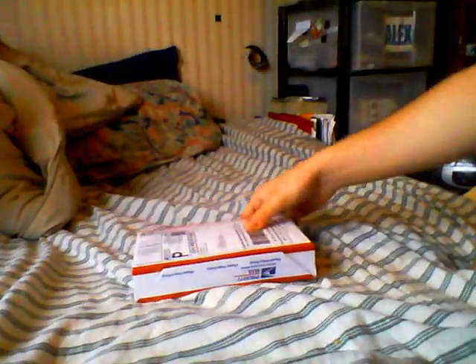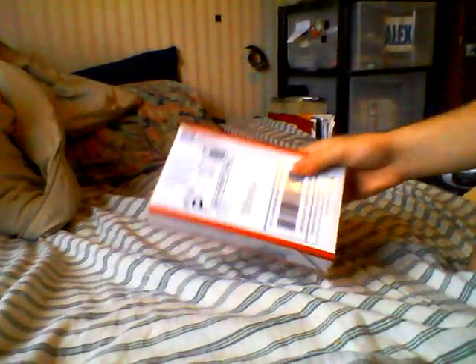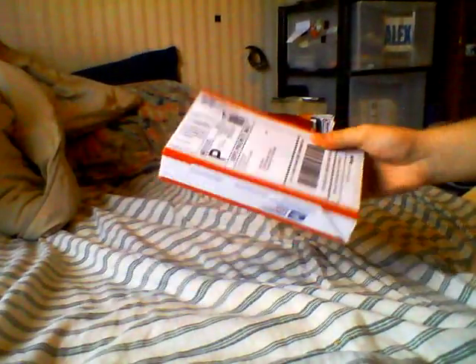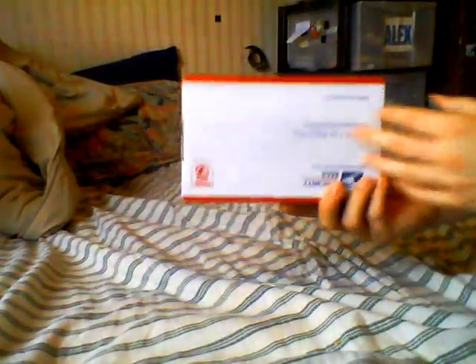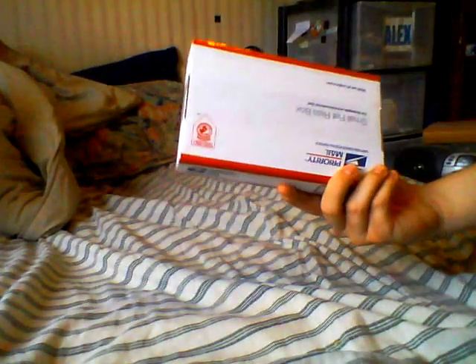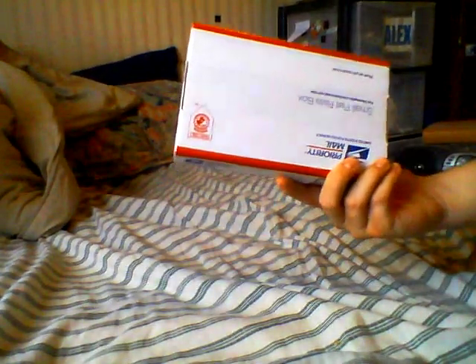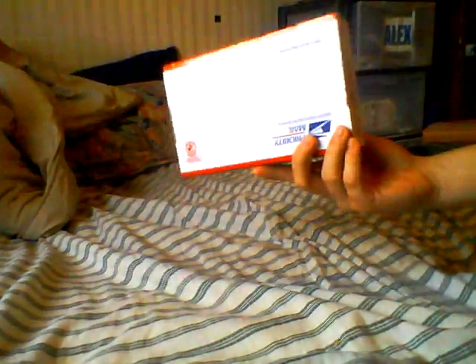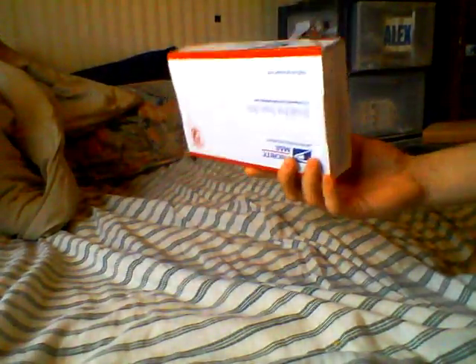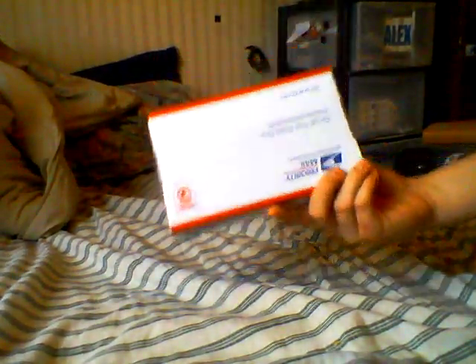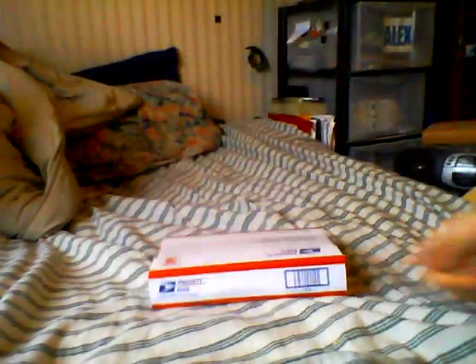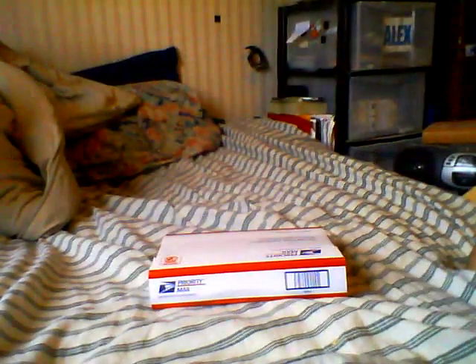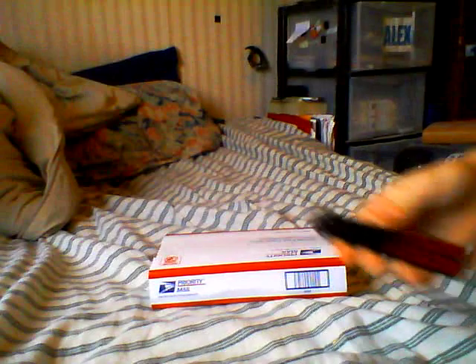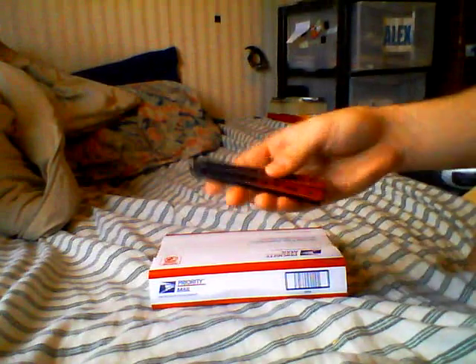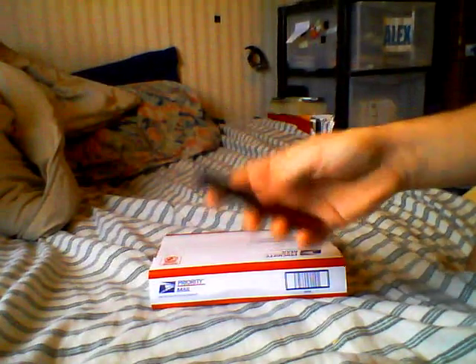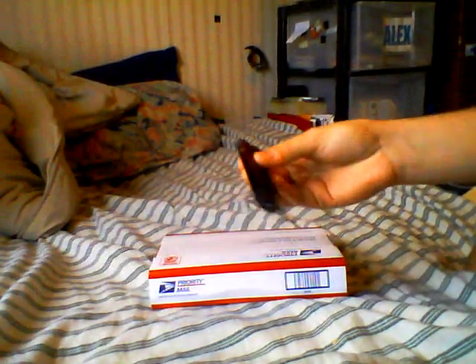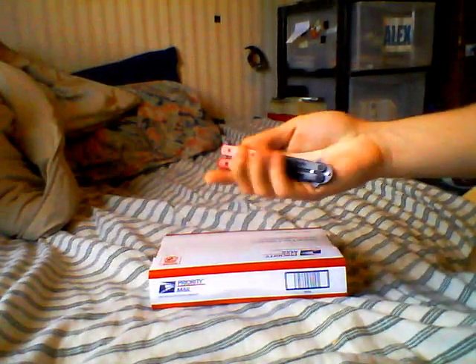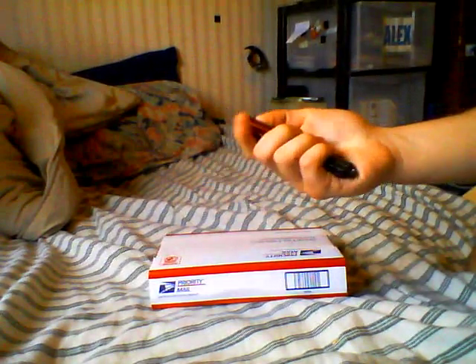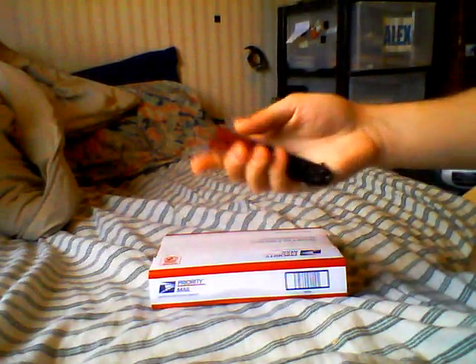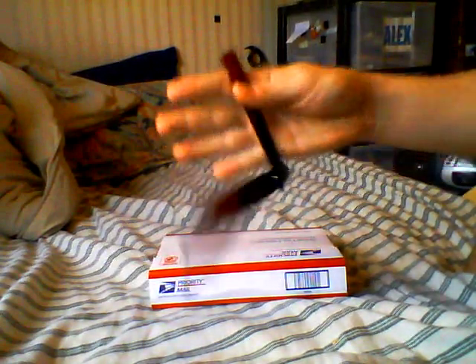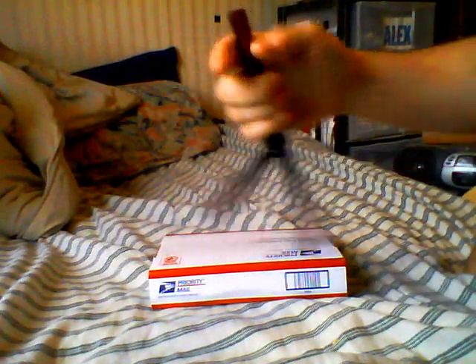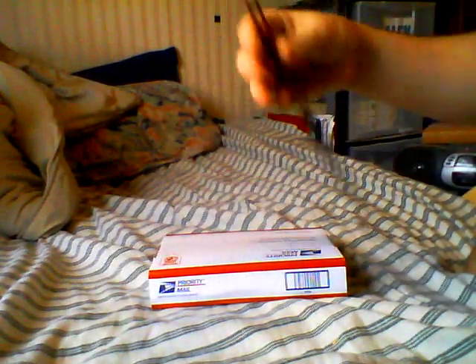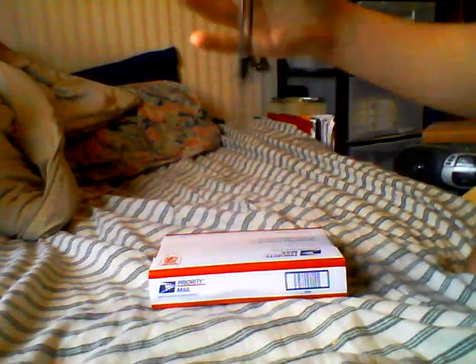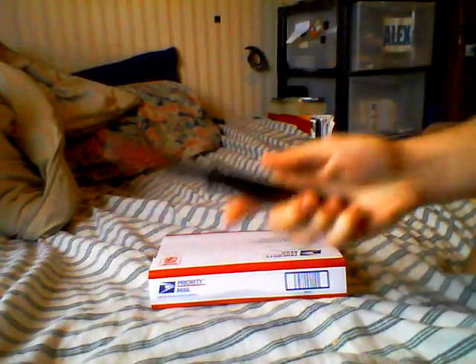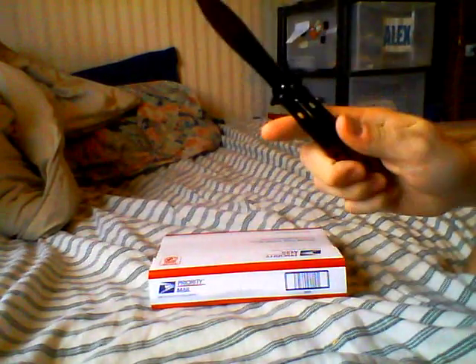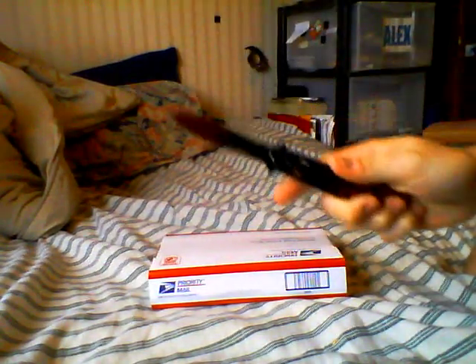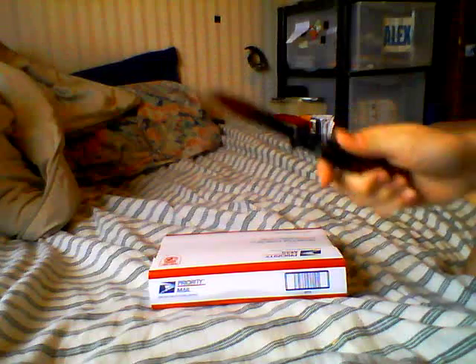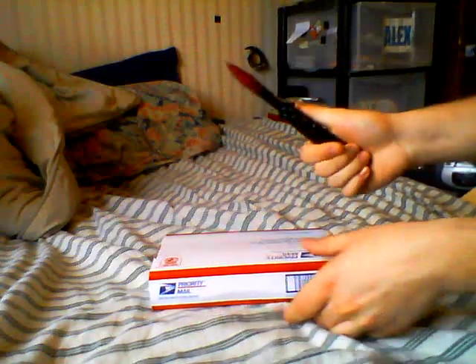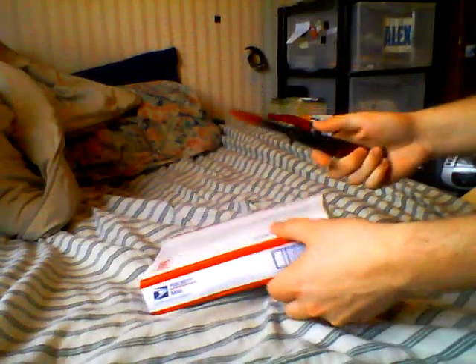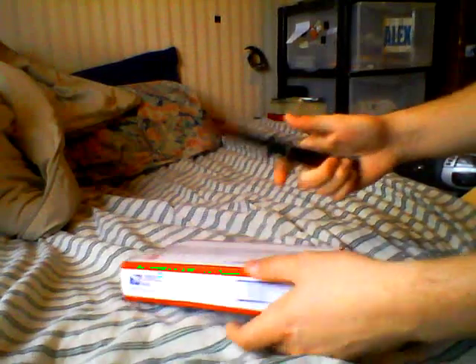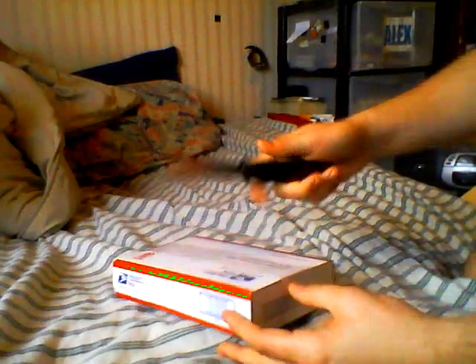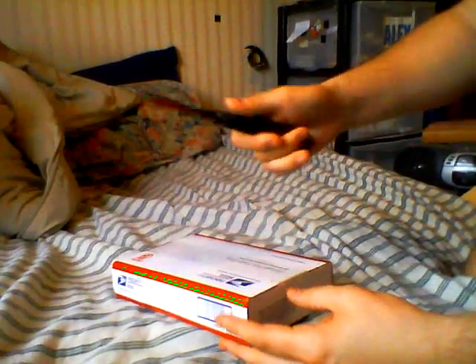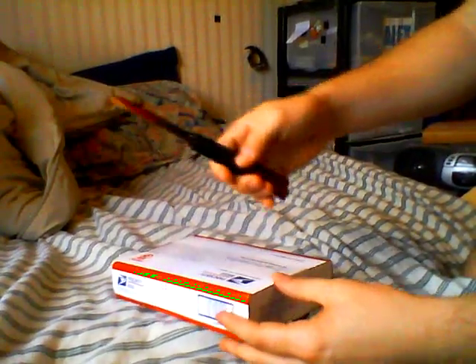Hey guys, I've got an unboxing for you today. I'm going to use my Rising Sun Double Edge Ballet Song and scoot right into it.